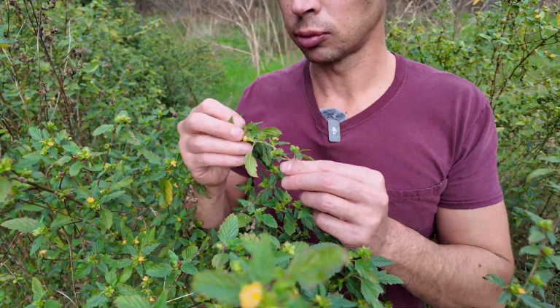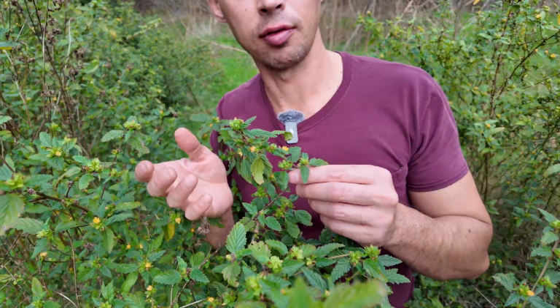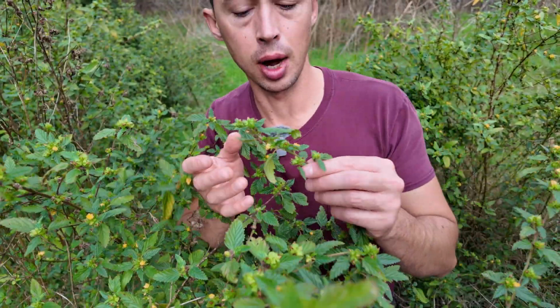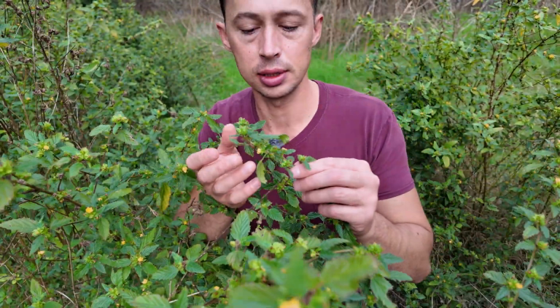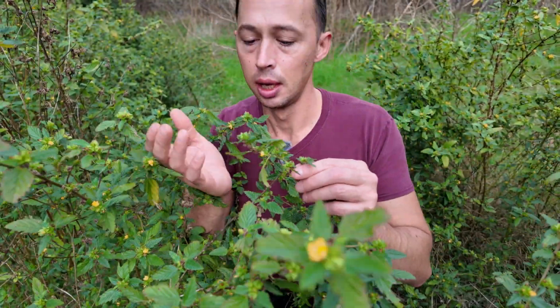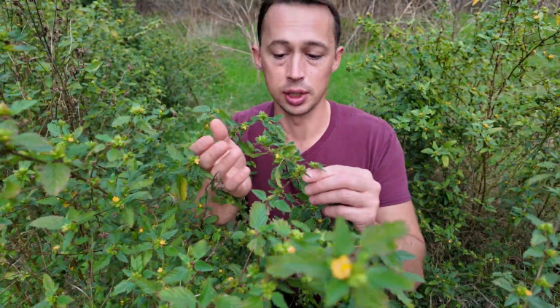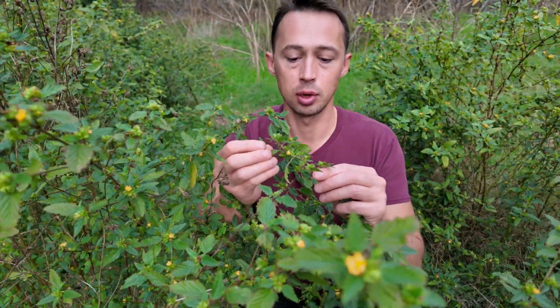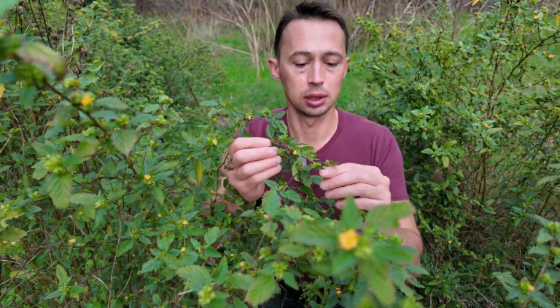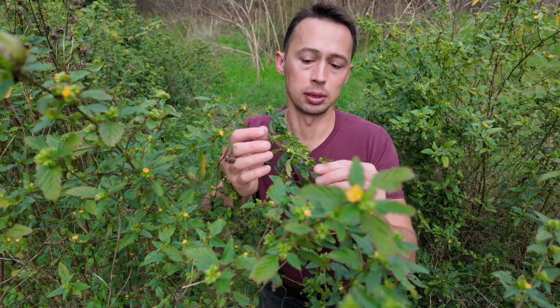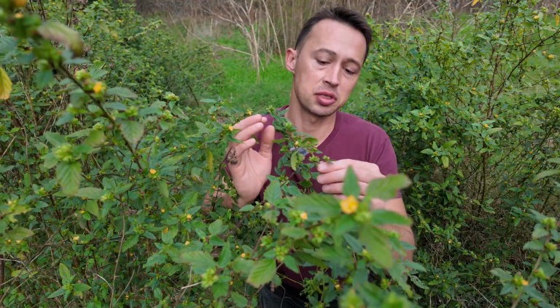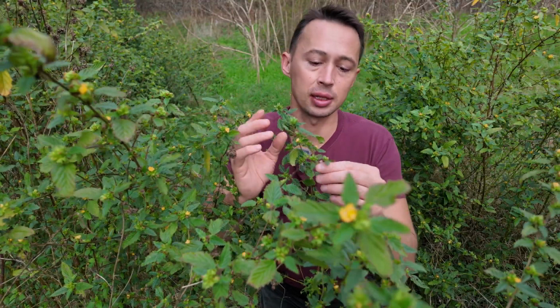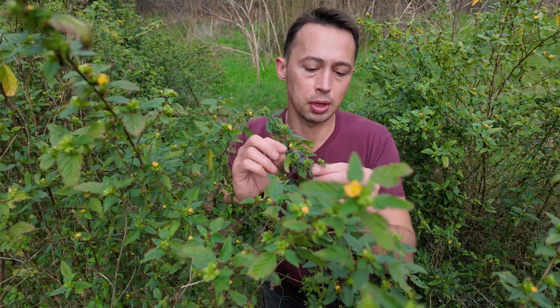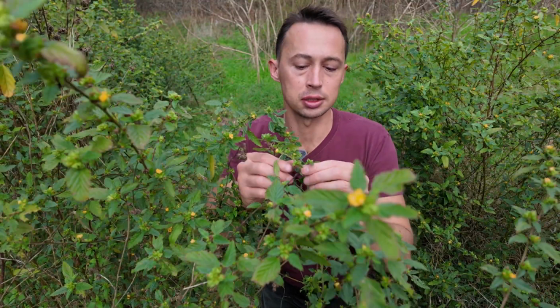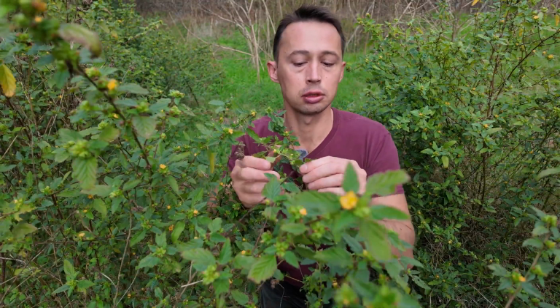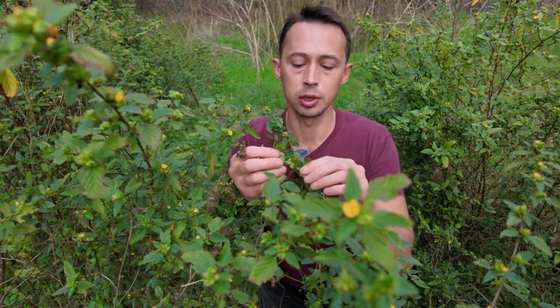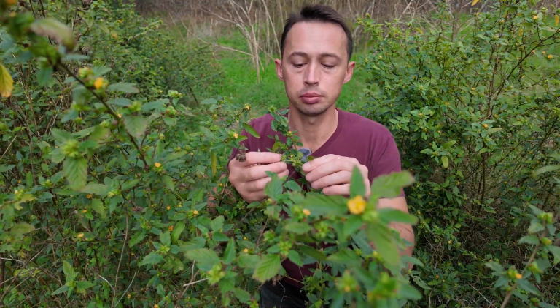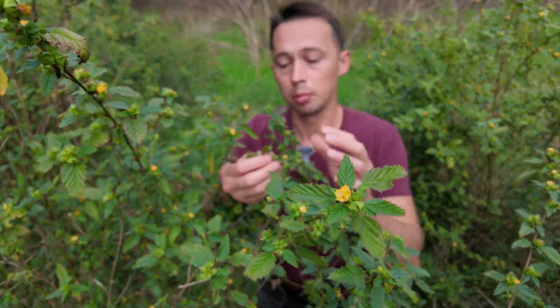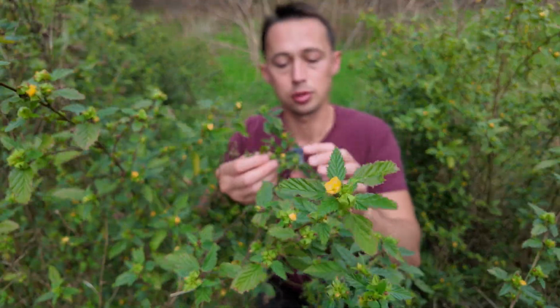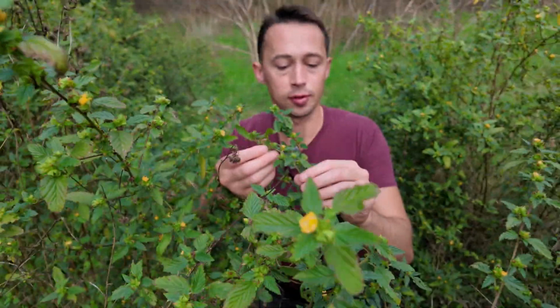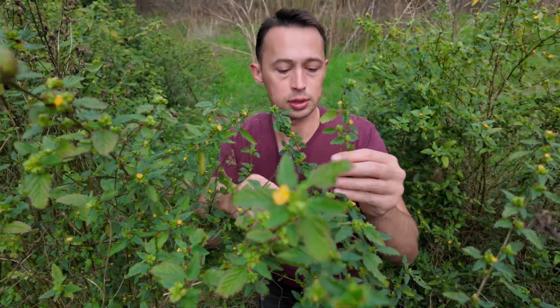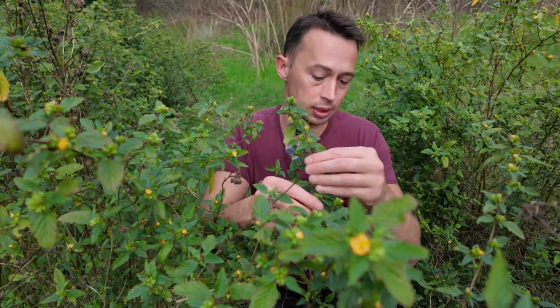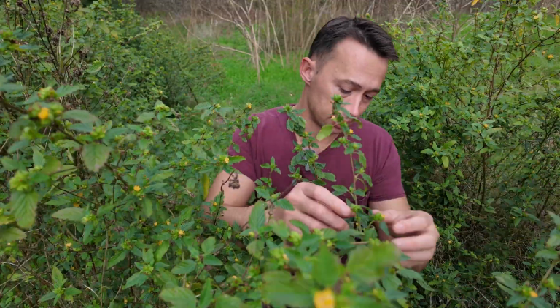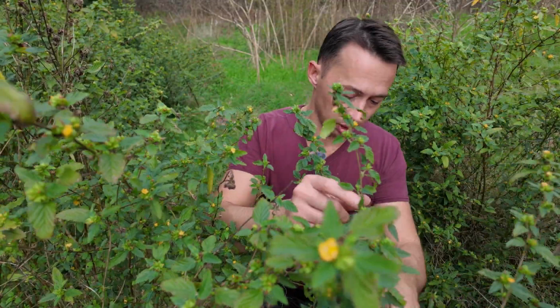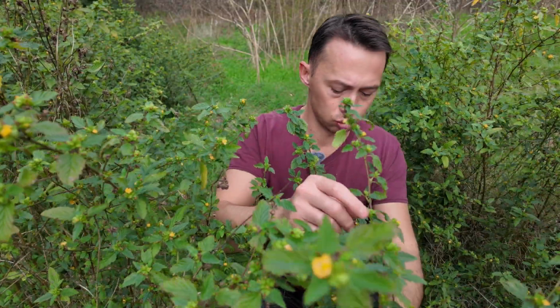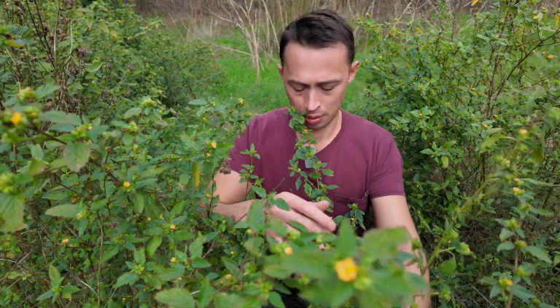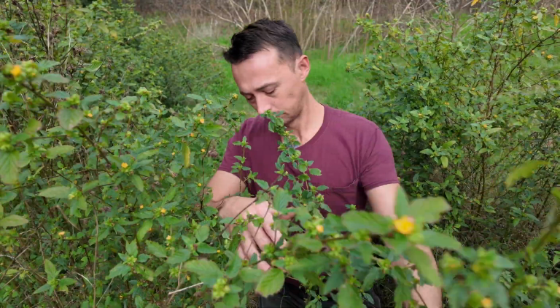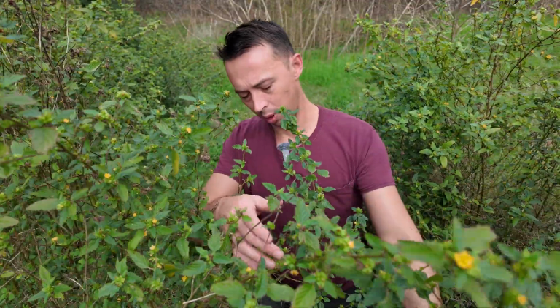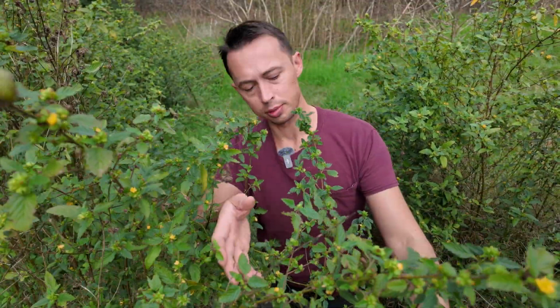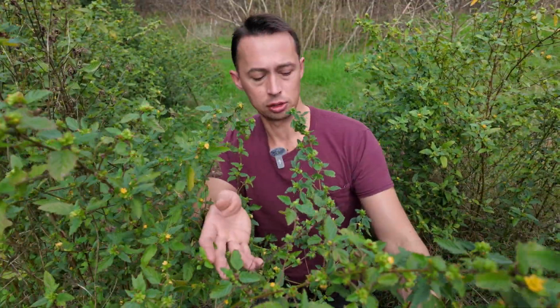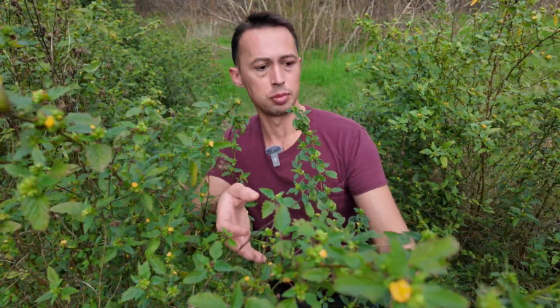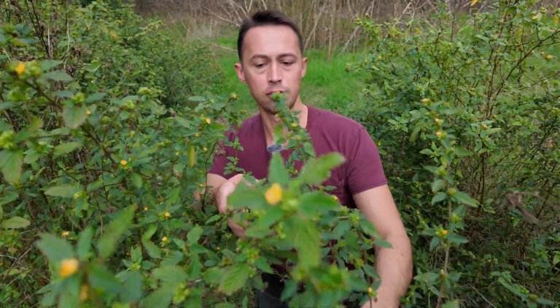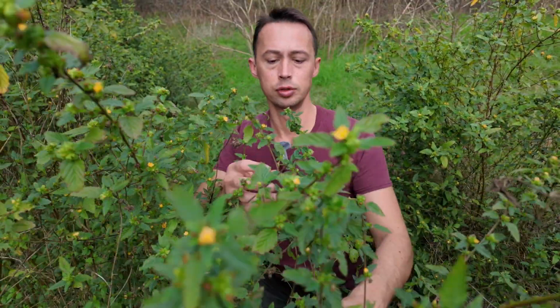The leaves have a pretty mild taste — they don't taste like much. A slightly mucilaginous texture if you eat a bunch of them. You can also eat the flowers, and the stems are going to be too woody, but perhaps an extract could be made out of the roots.